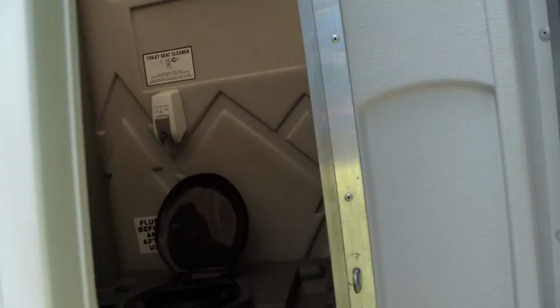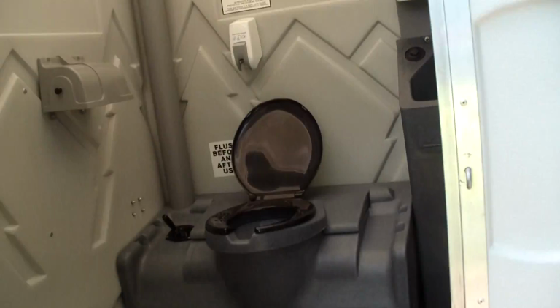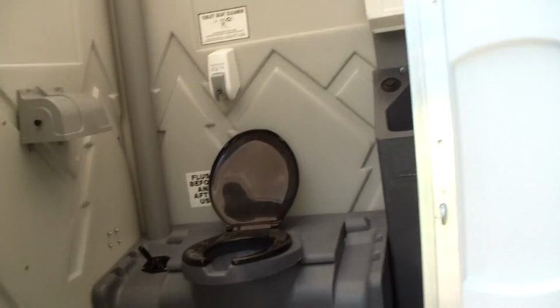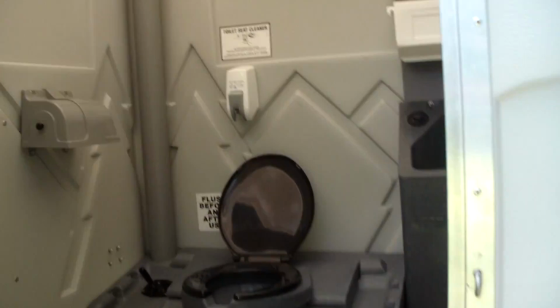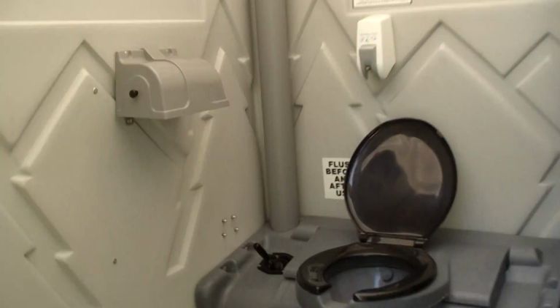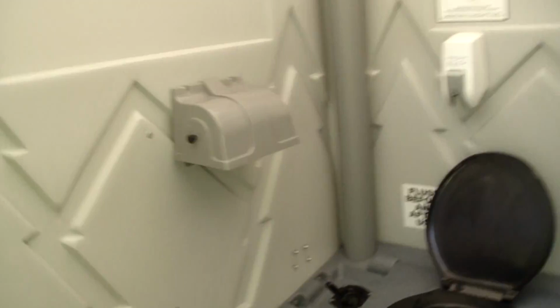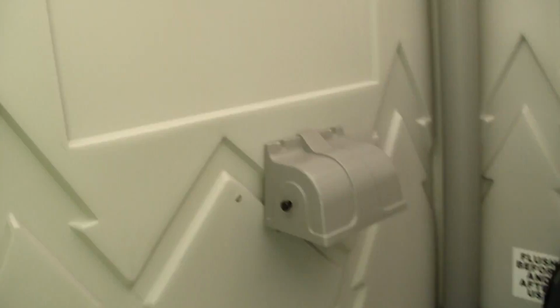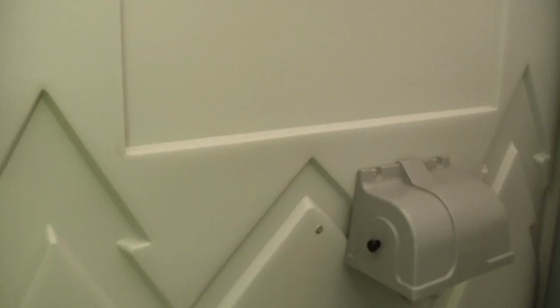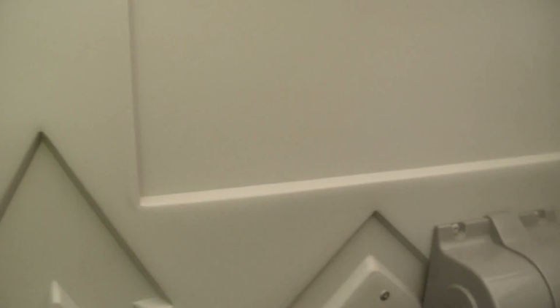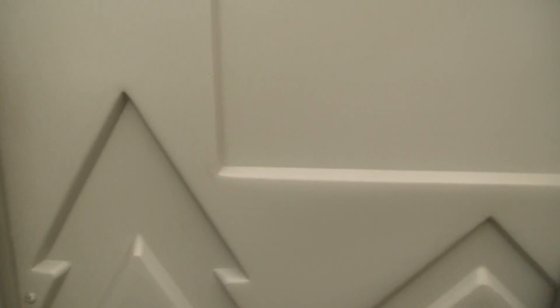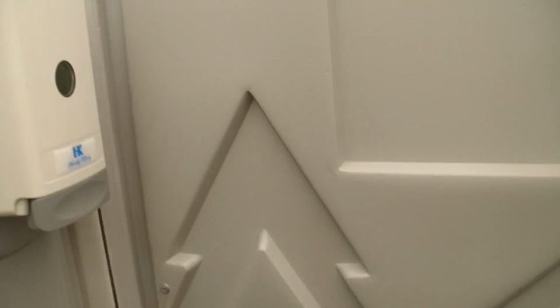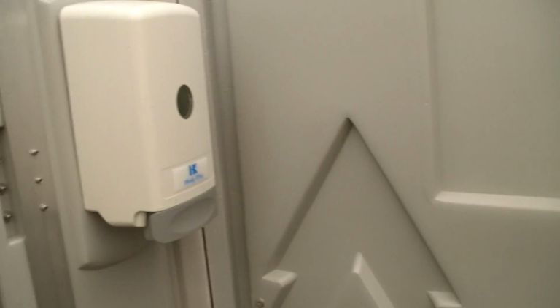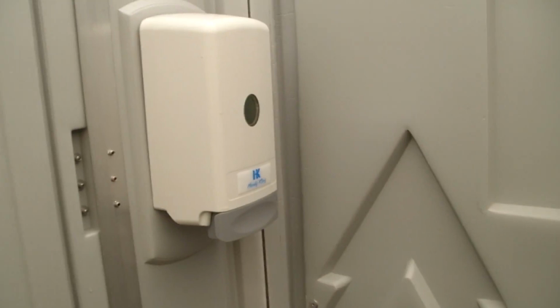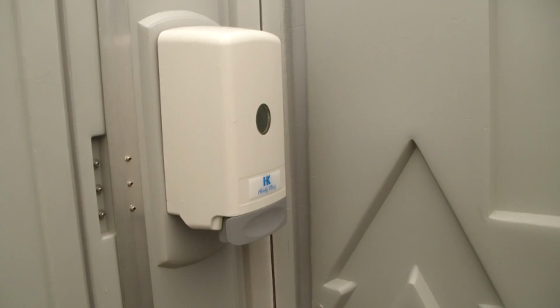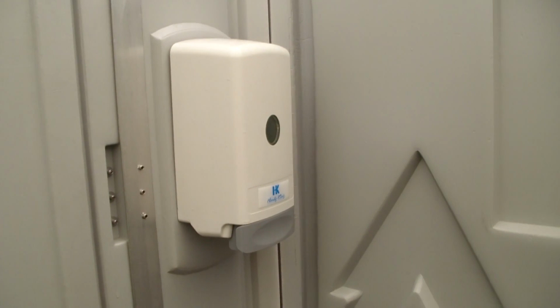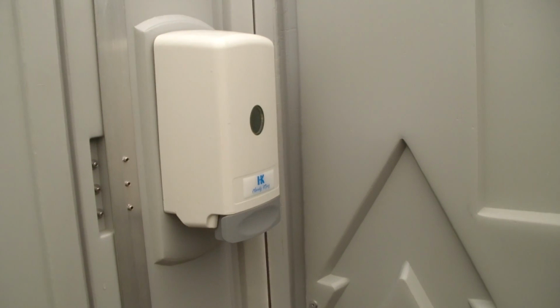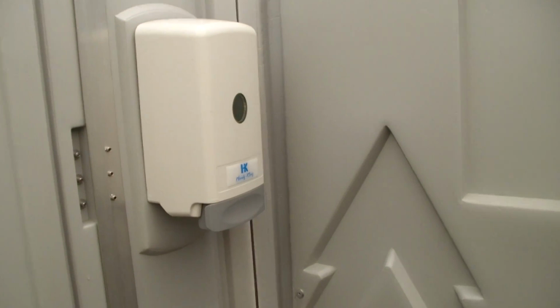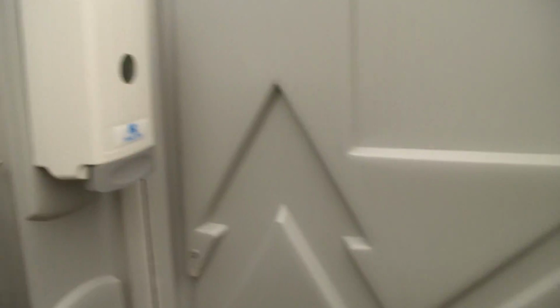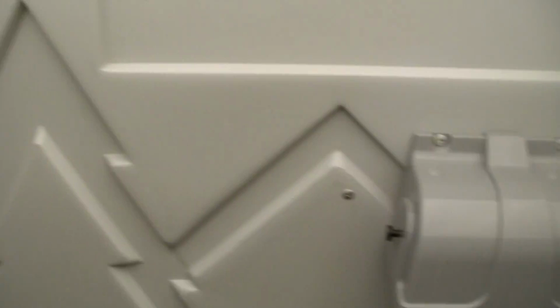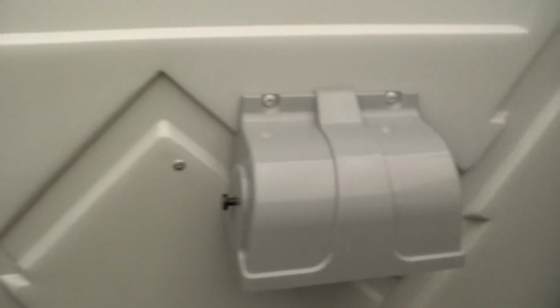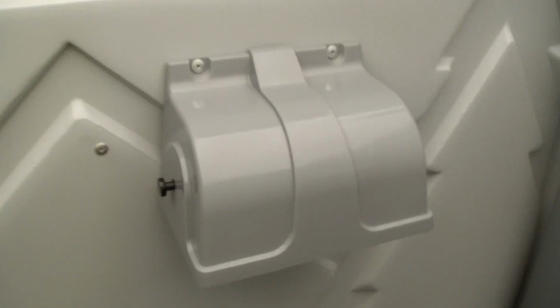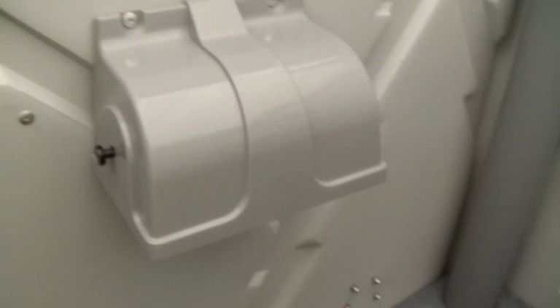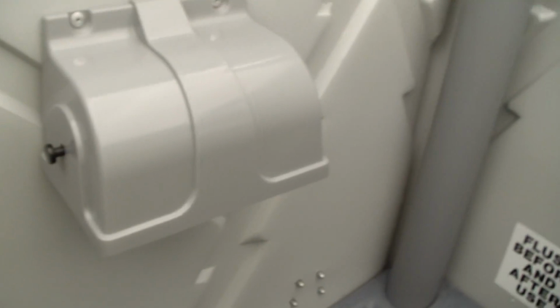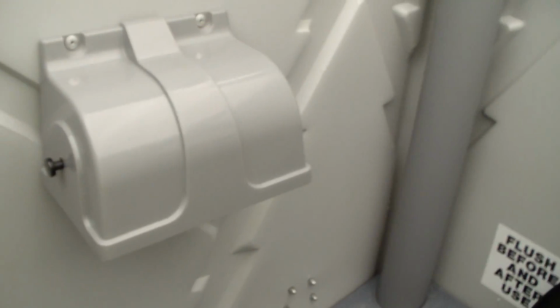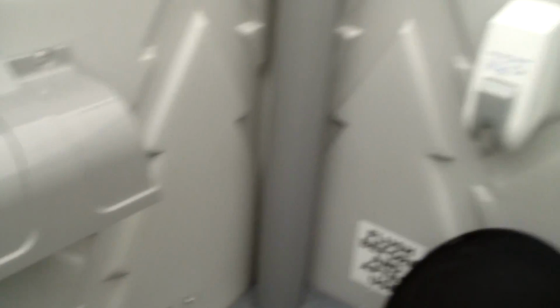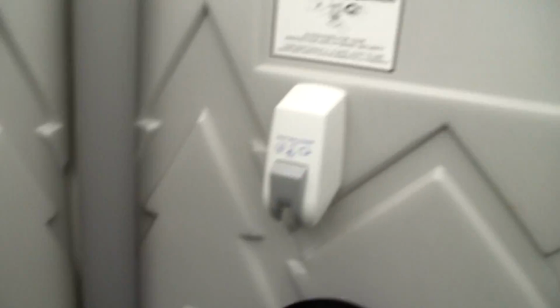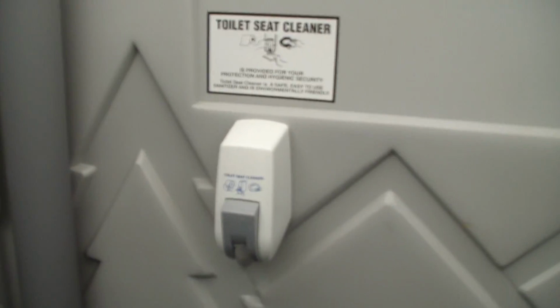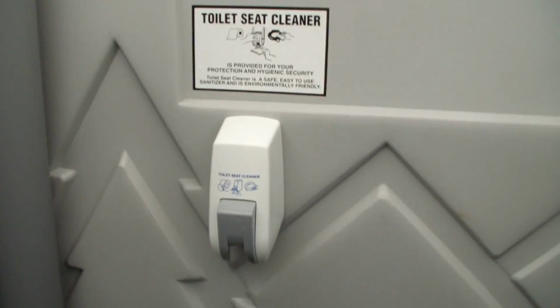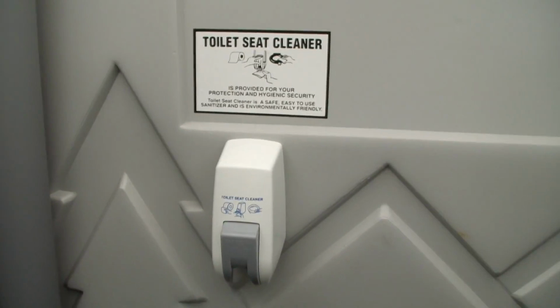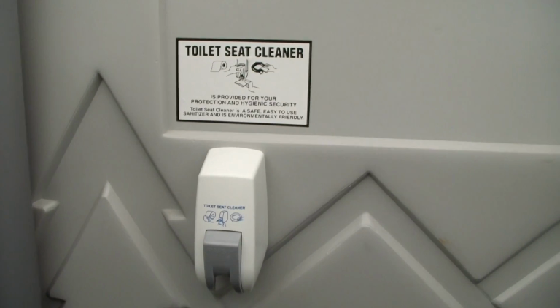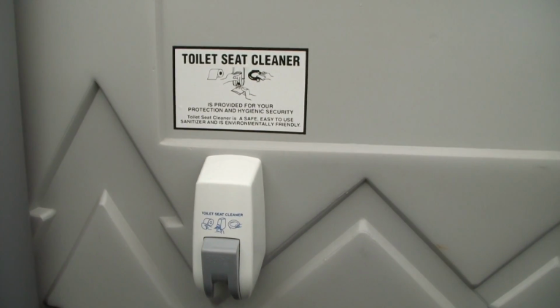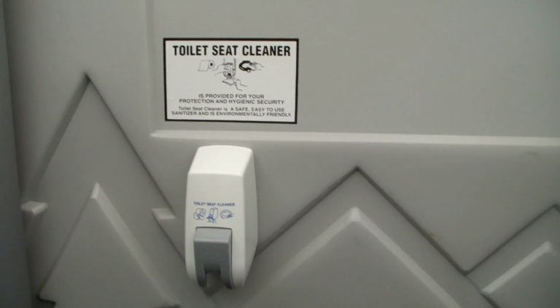Nice wide entrance. This unit has a hand sanitizer, toilet paper holder, and a toilet seat cleaner.